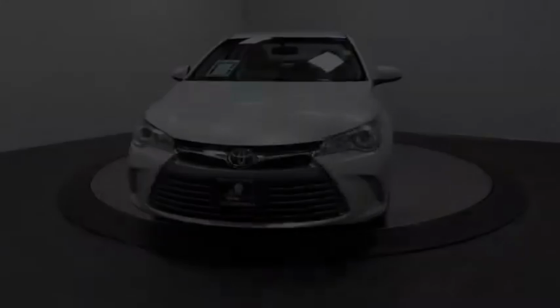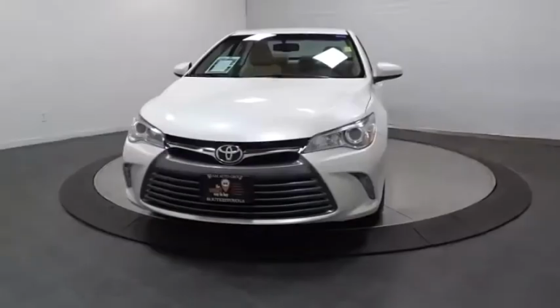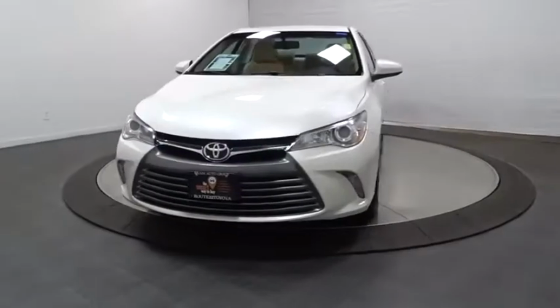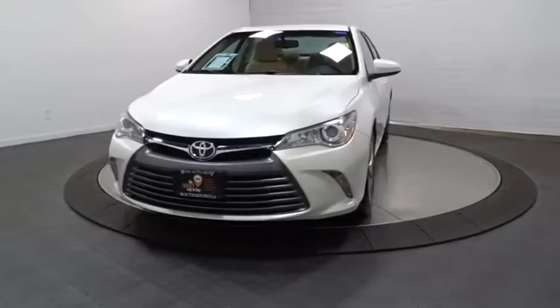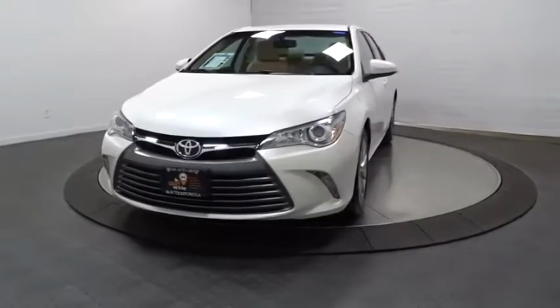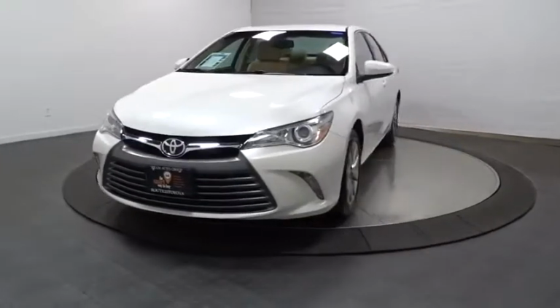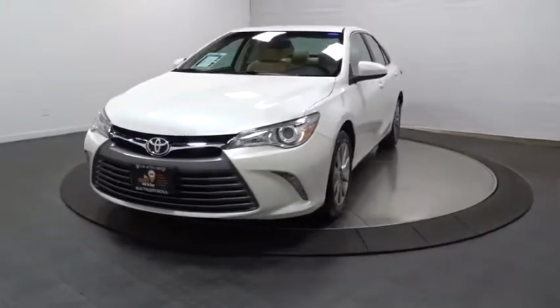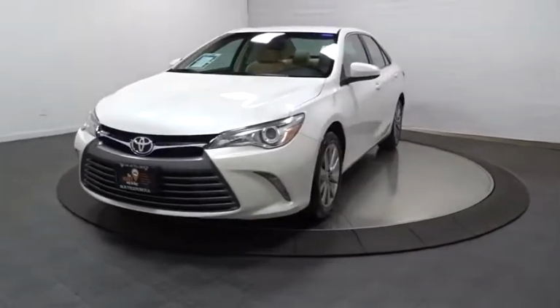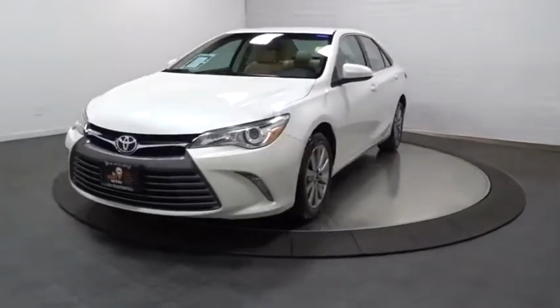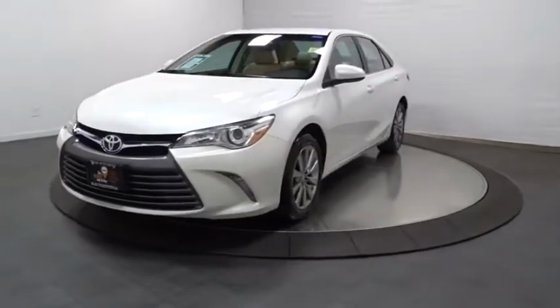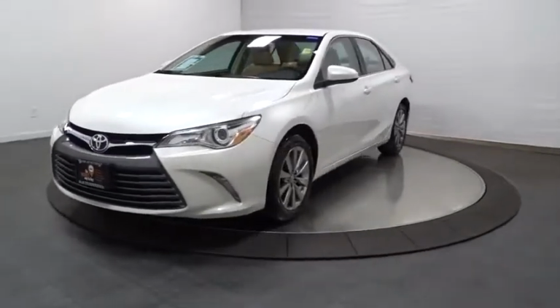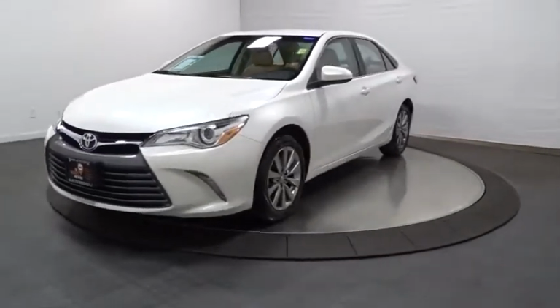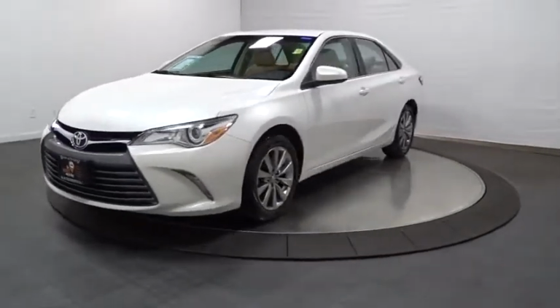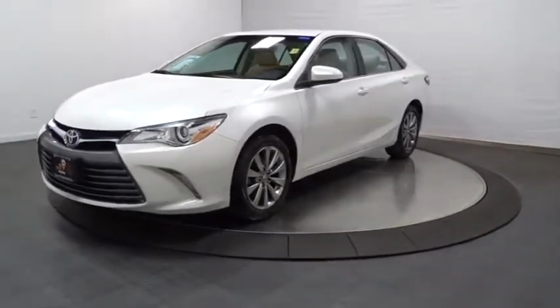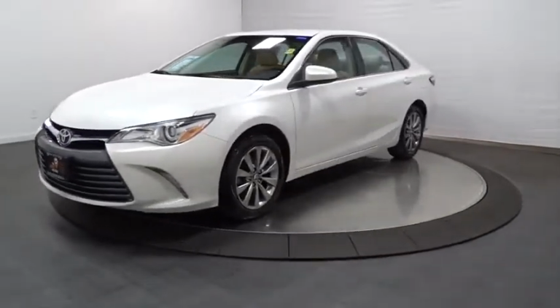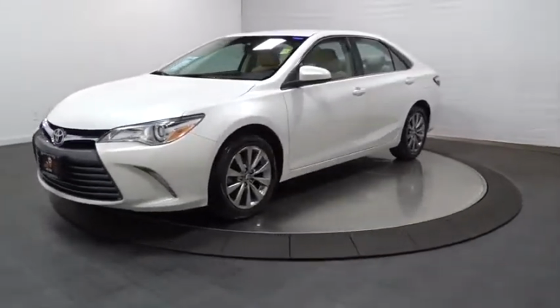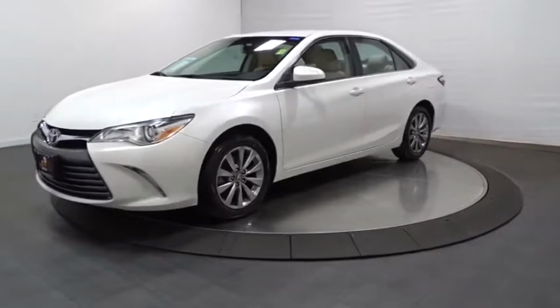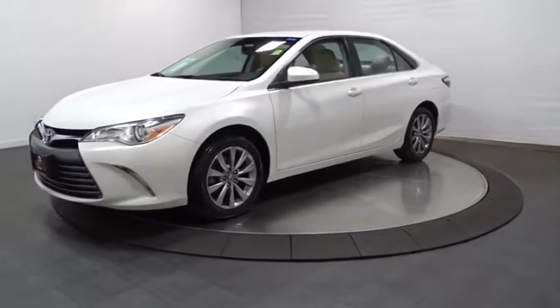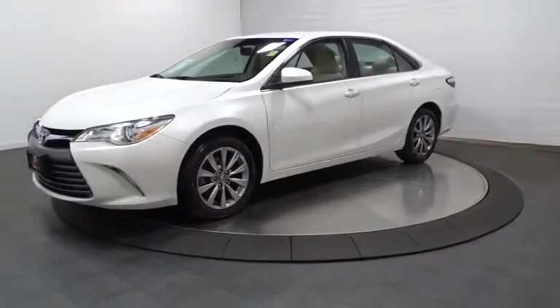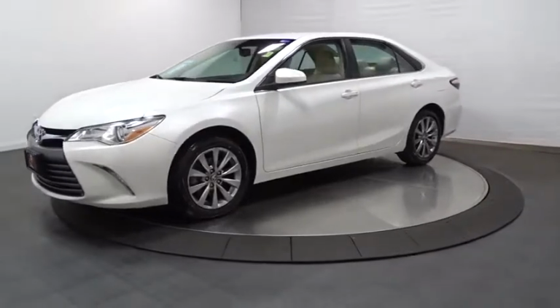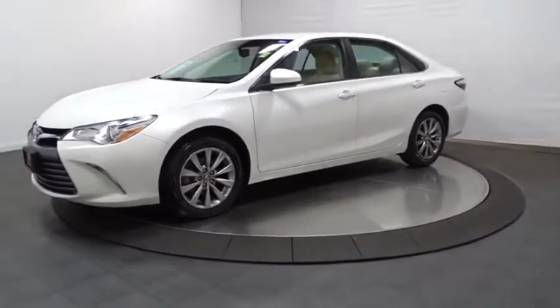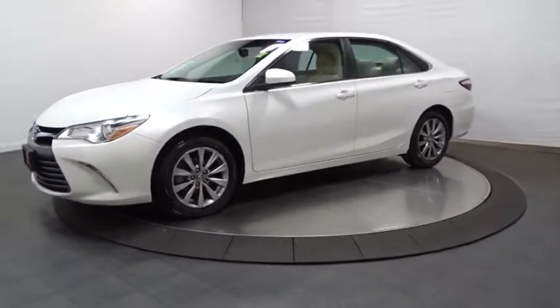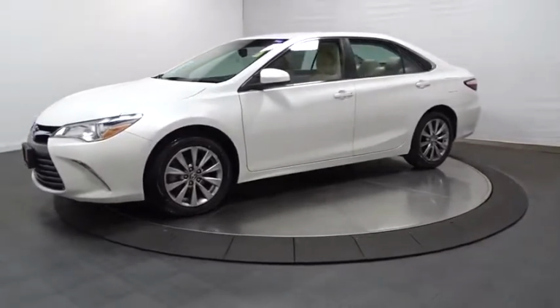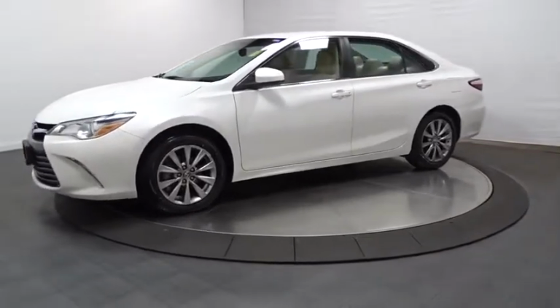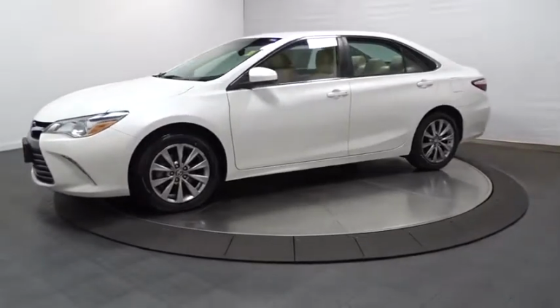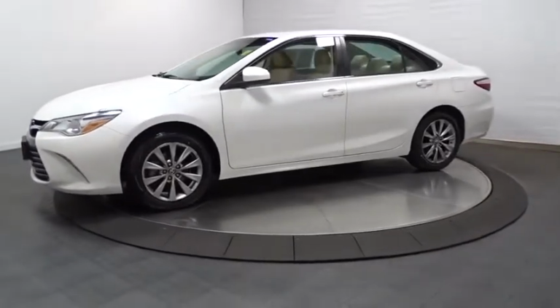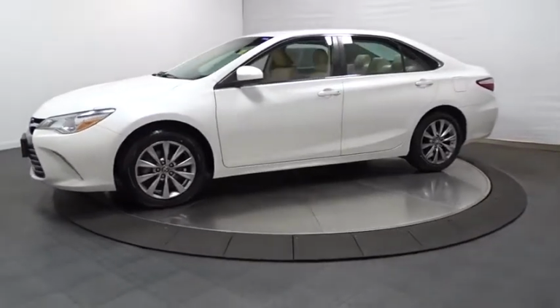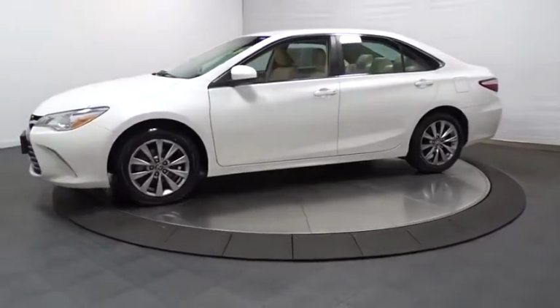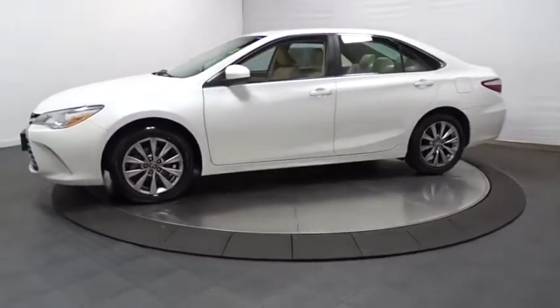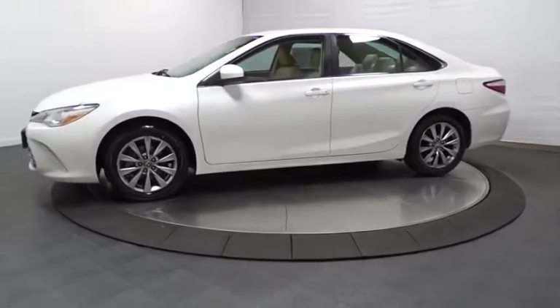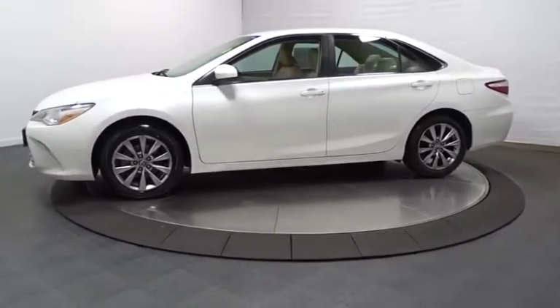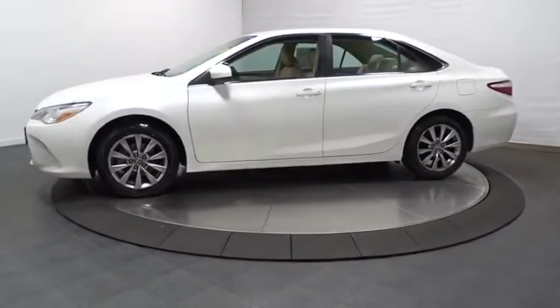Make a great choice today with the 2016 Toyota Camry. The Toyota Camry is an affordable mid-size car, reliable and great — a comfortable commuter car.